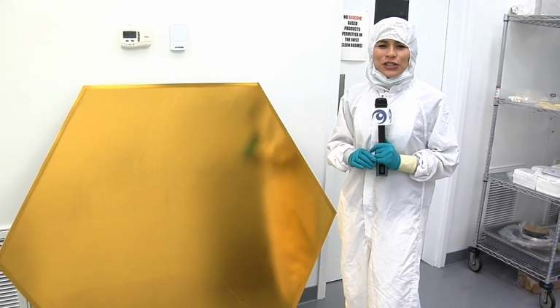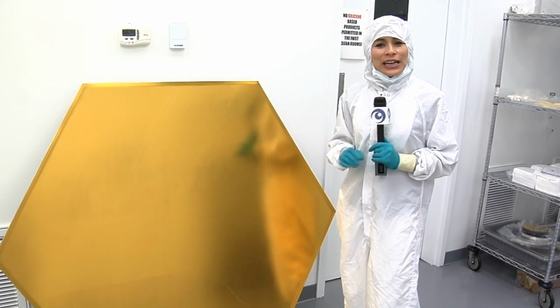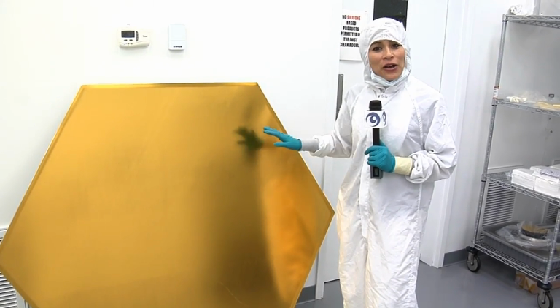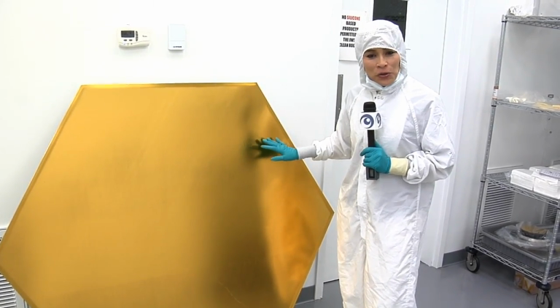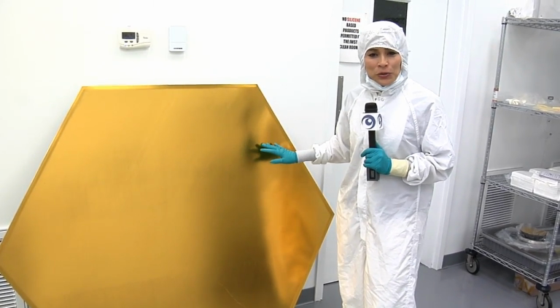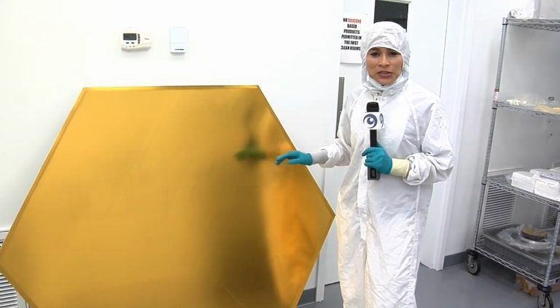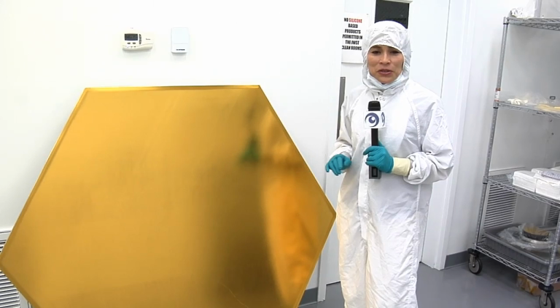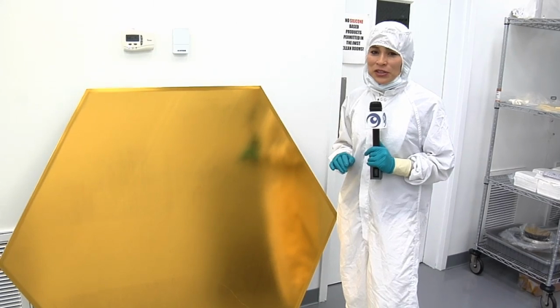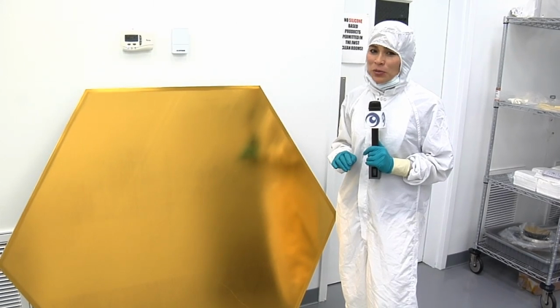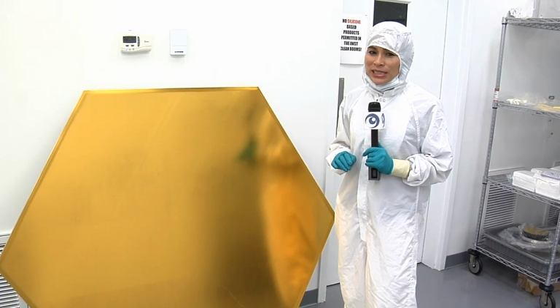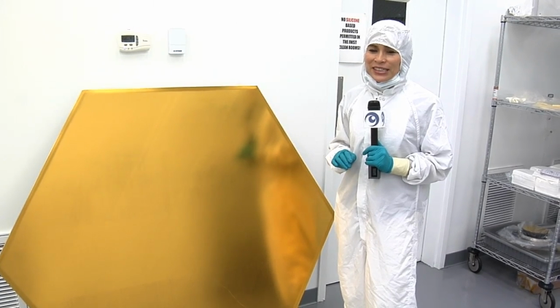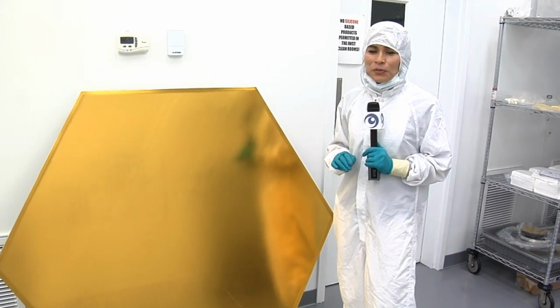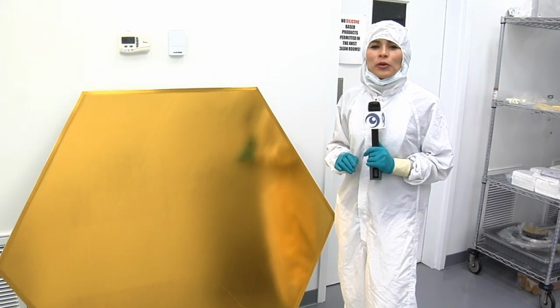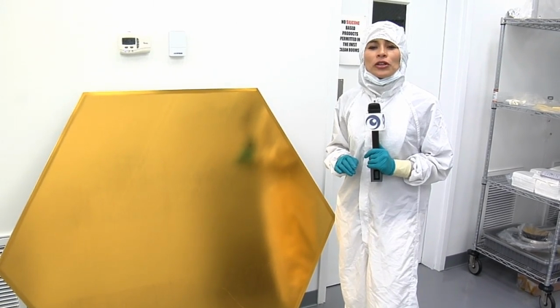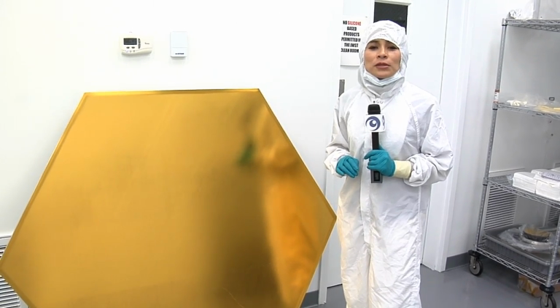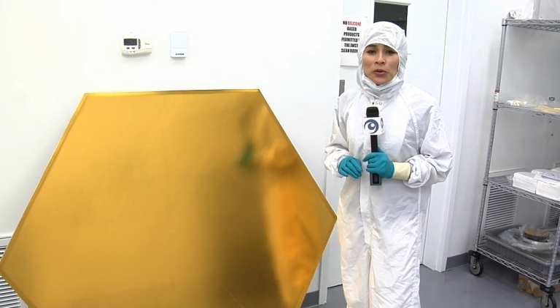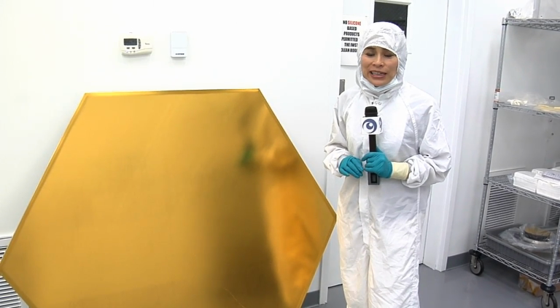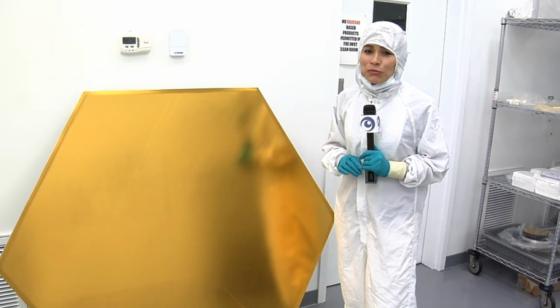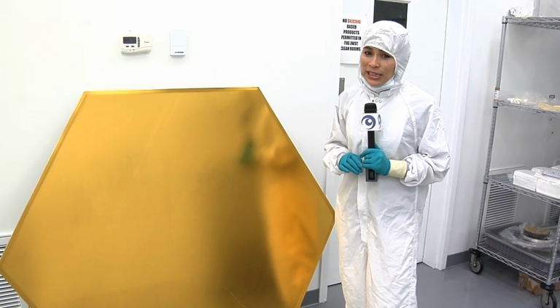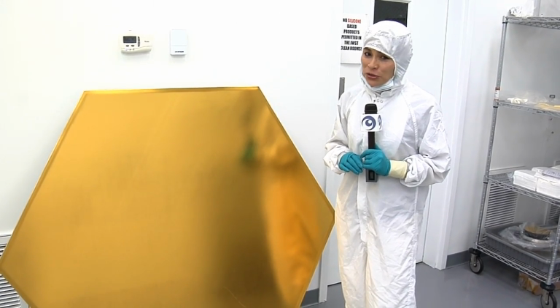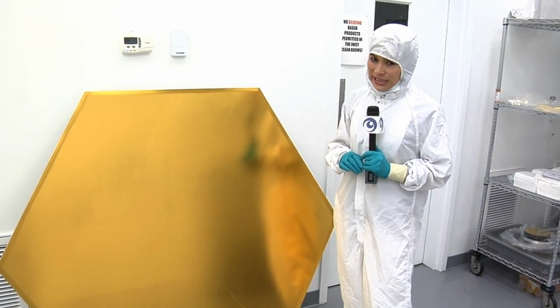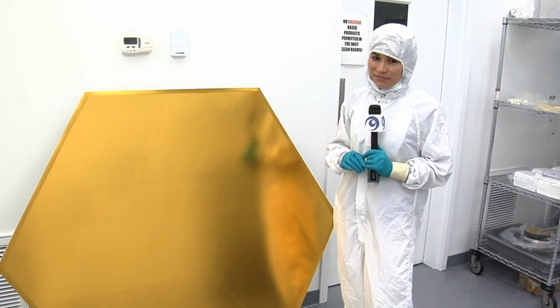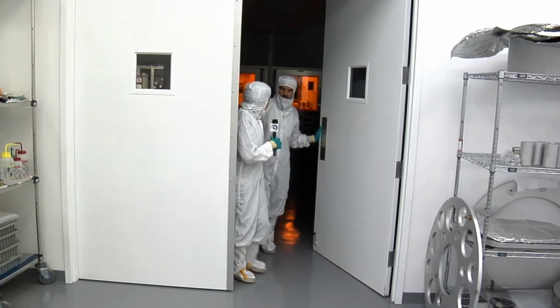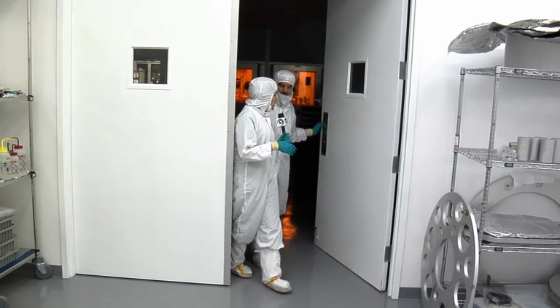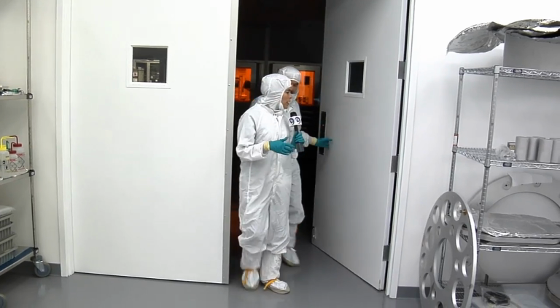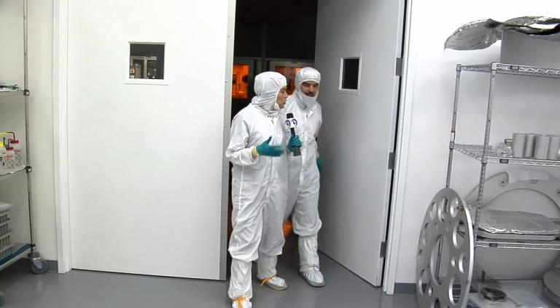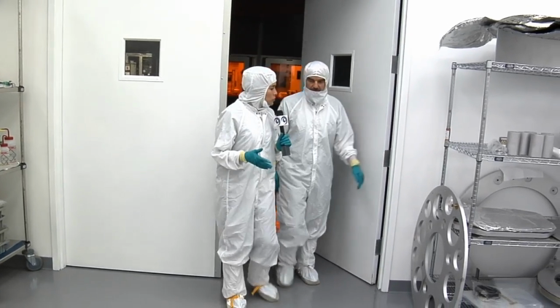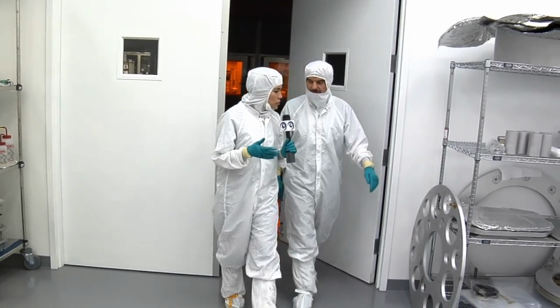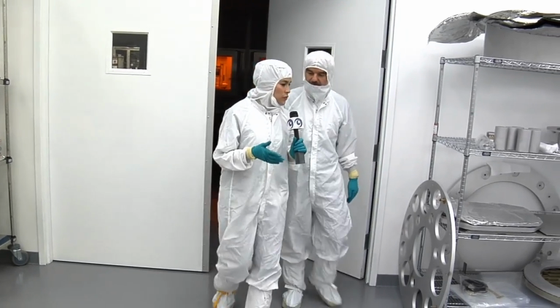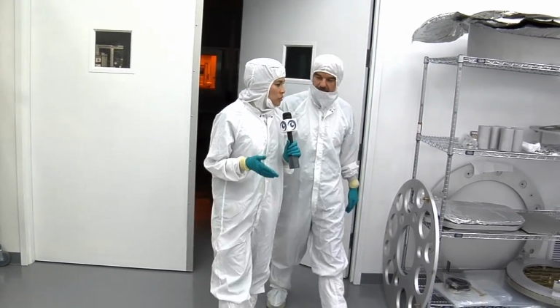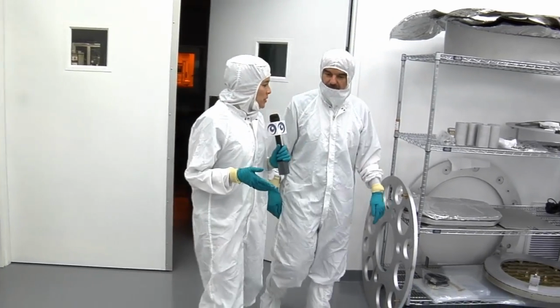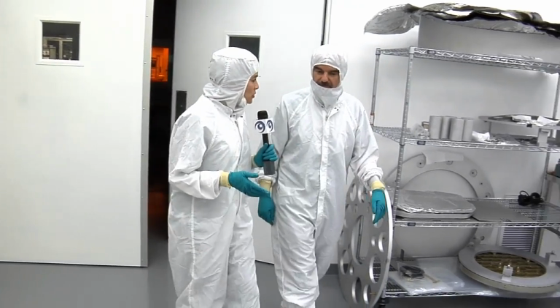To find out how the gold is put onto the mirrors of the James Webb Space Telescope, we're here at Quantum Coating in Moorestown, New Jersey. So Ian, how much gold are we talking about? Enough for a ring?